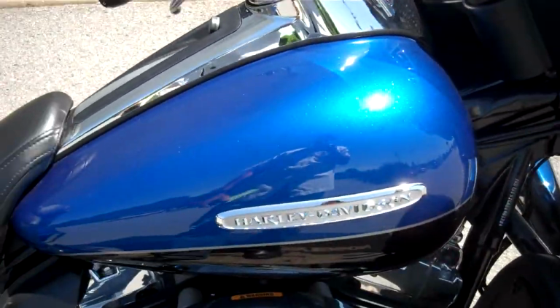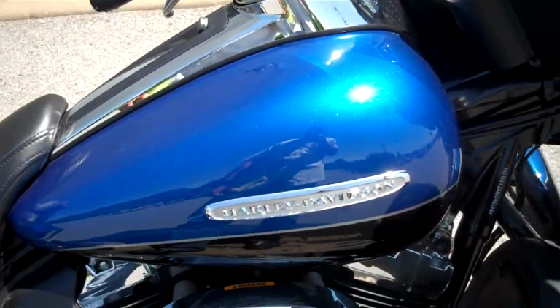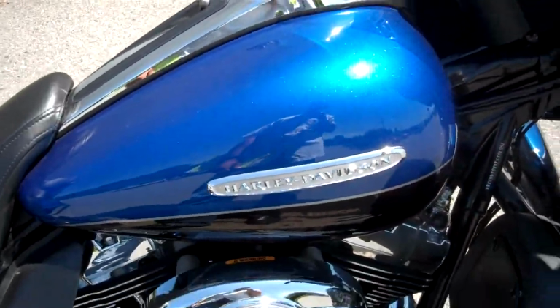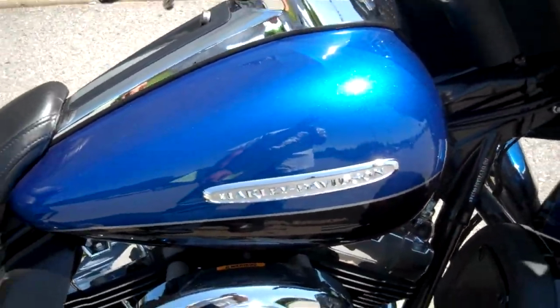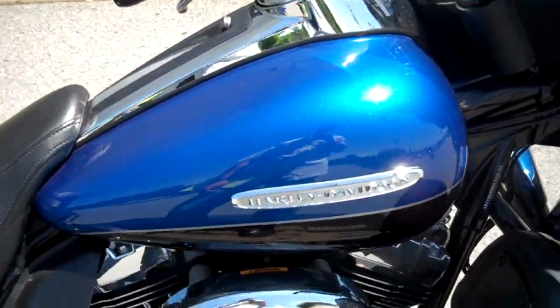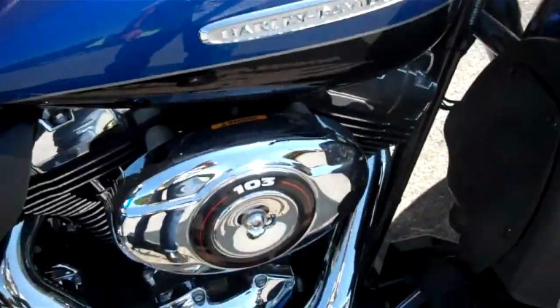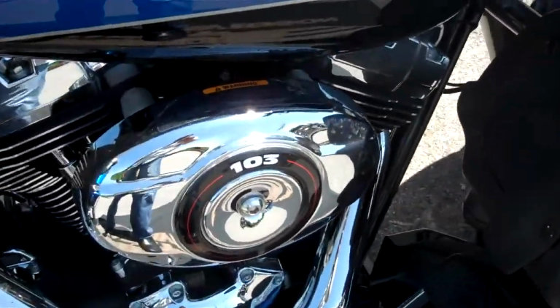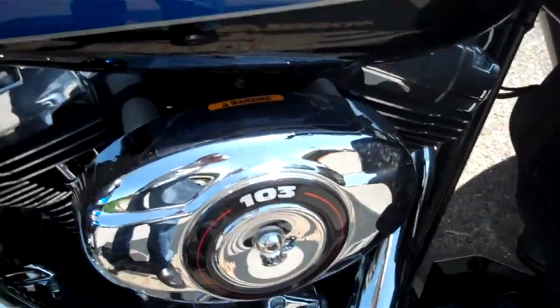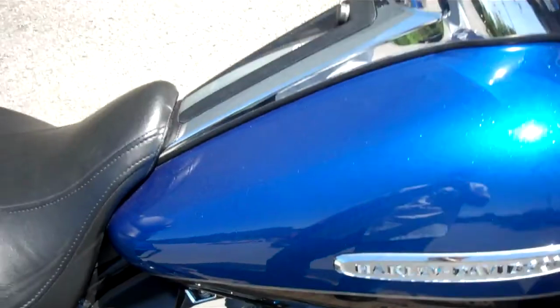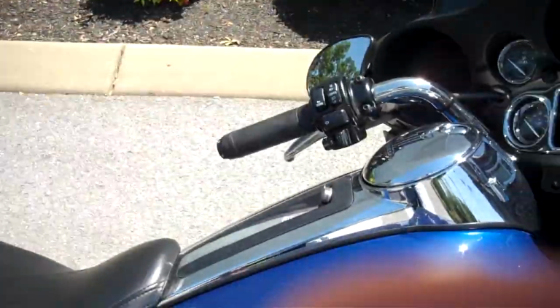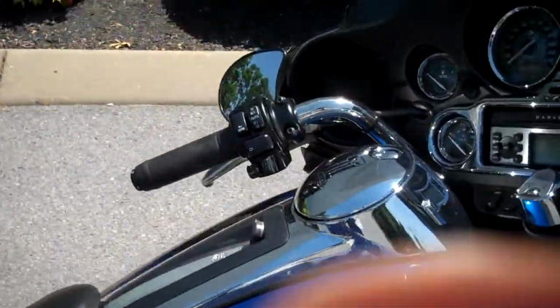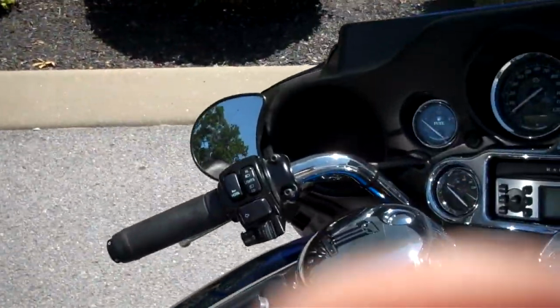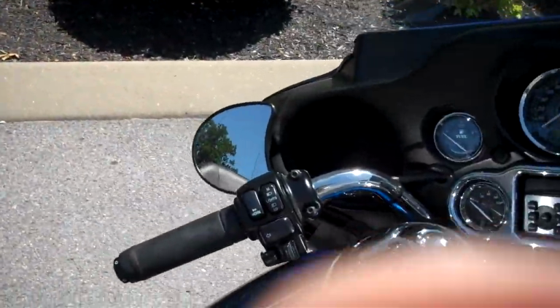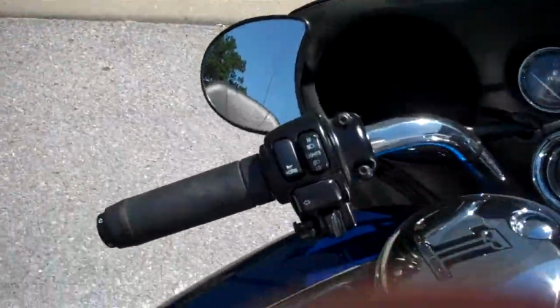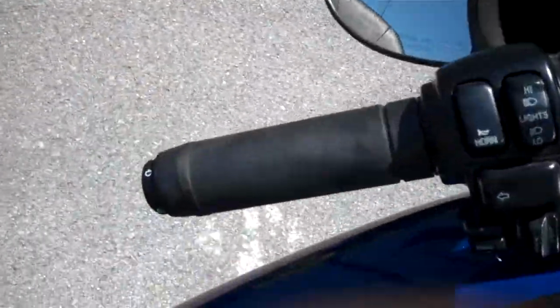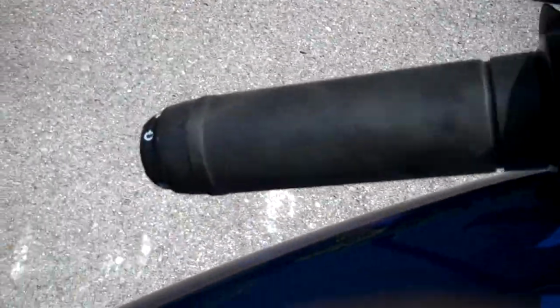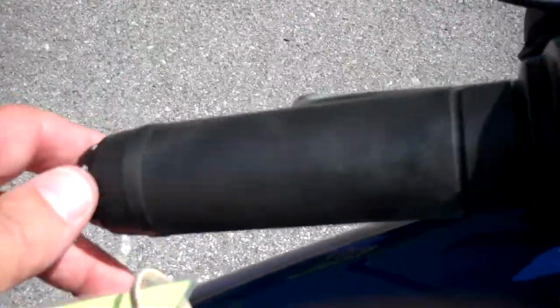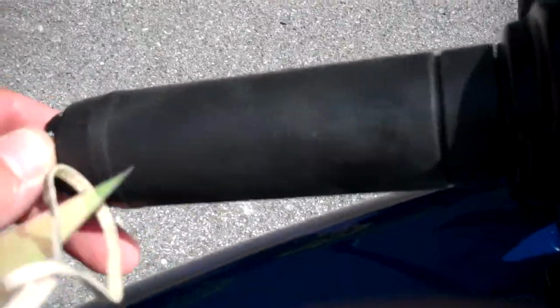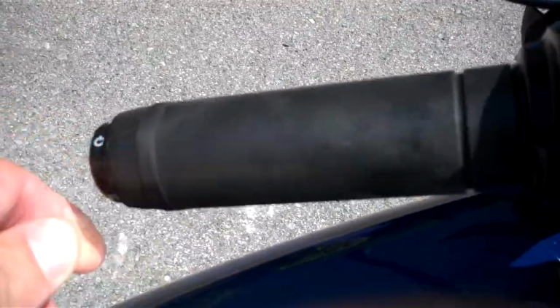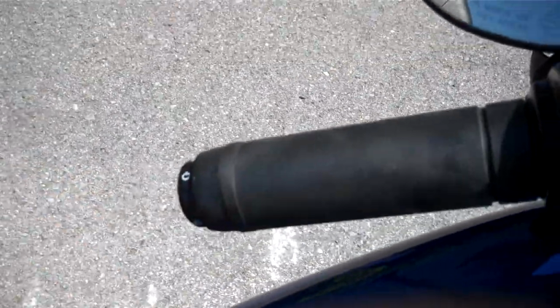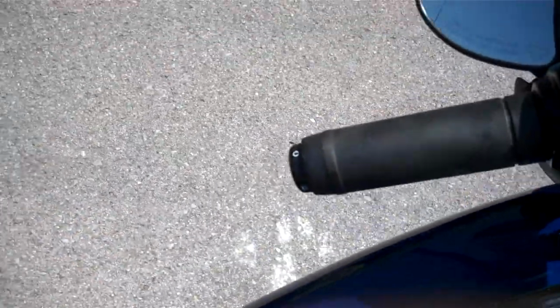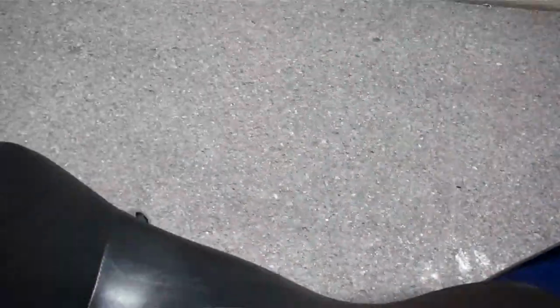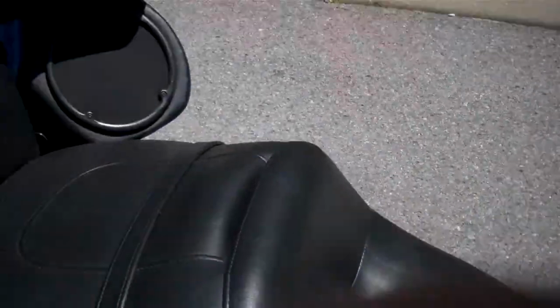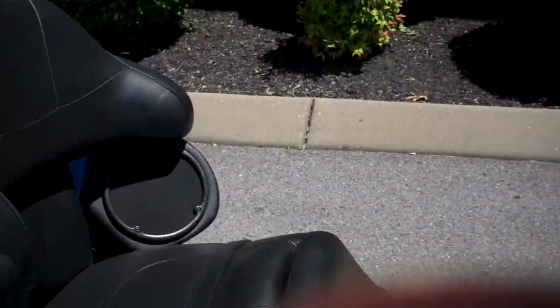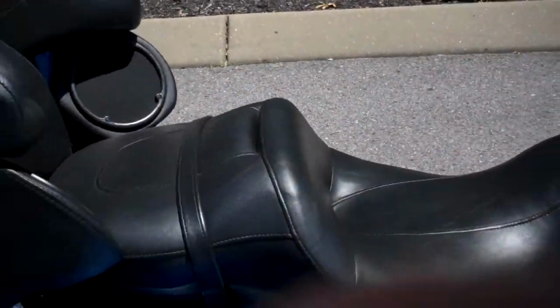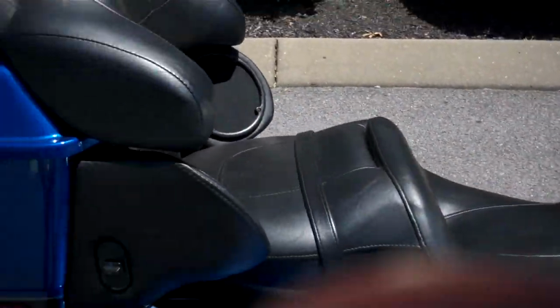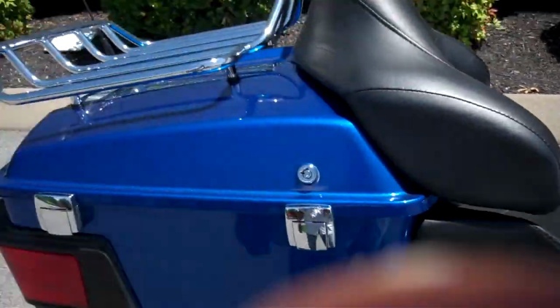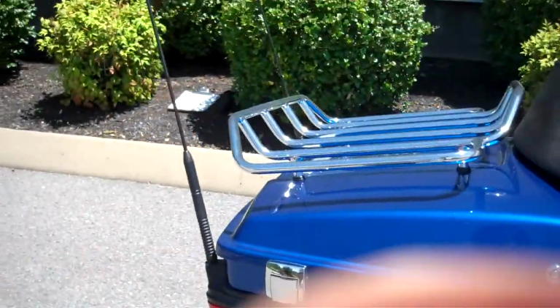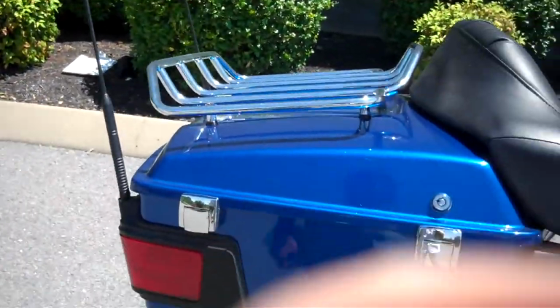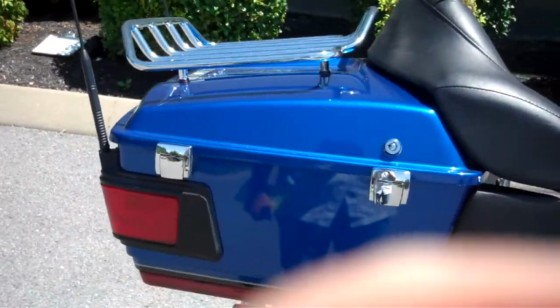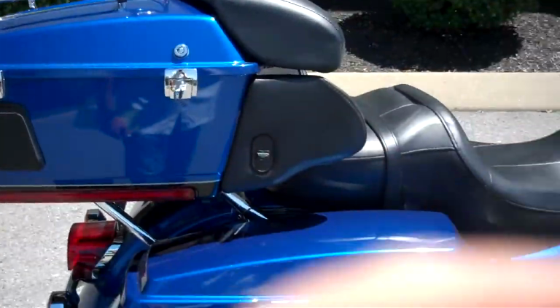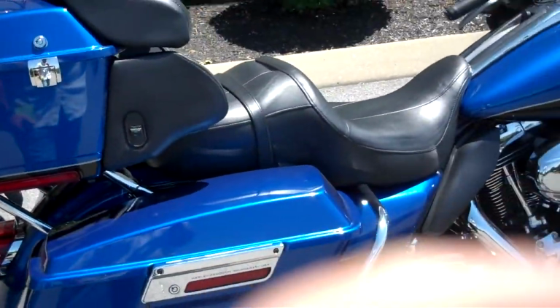The Ultra Limited comes standard with the 103 motor, ABS fob security, heated grips, 12 volt applicator in the trunk, and luggage rack — all standard on the motorcycle.